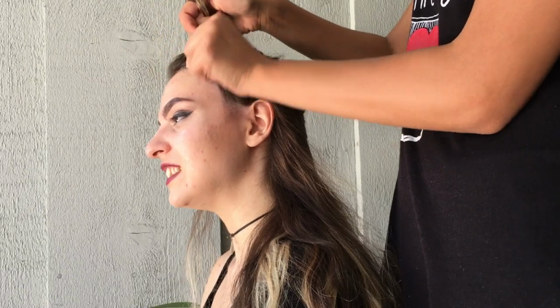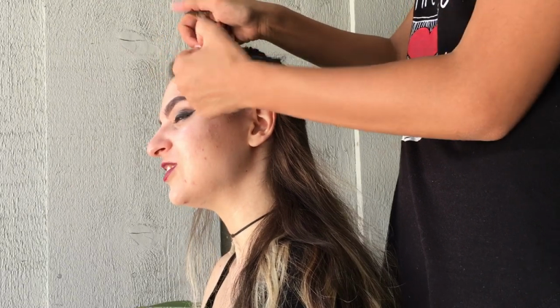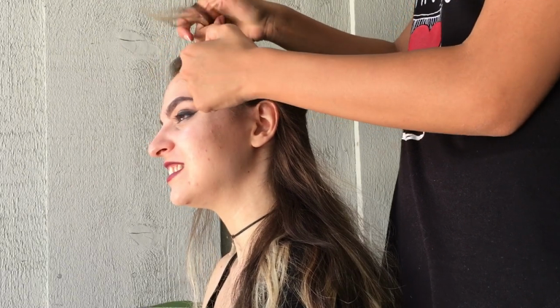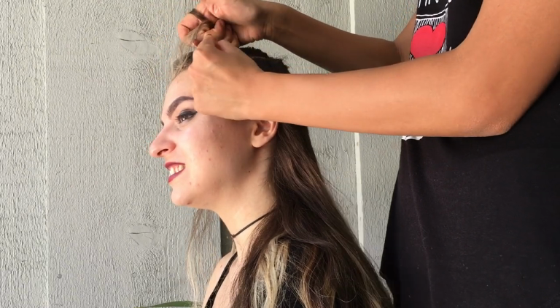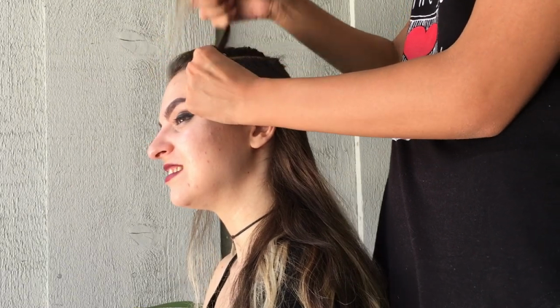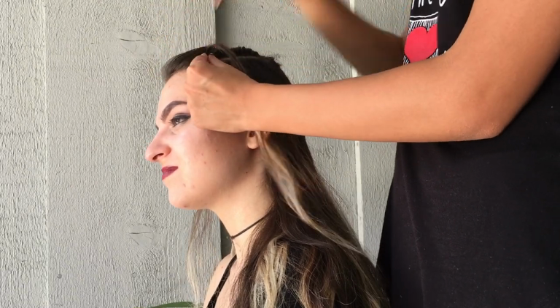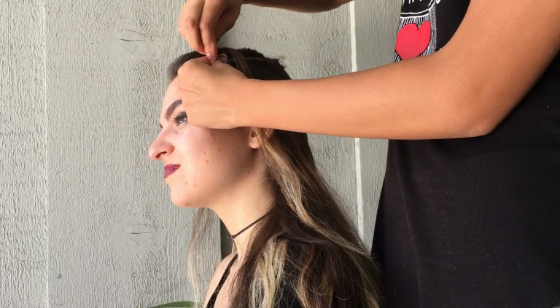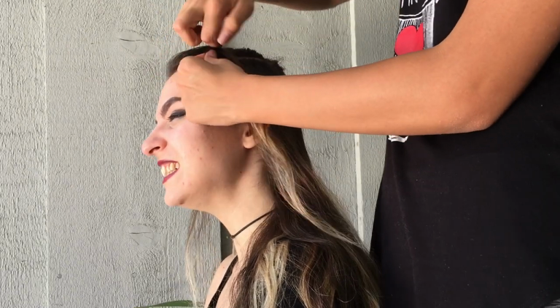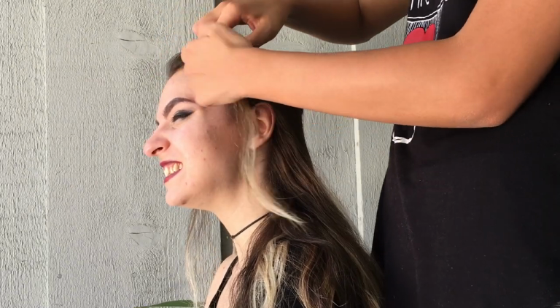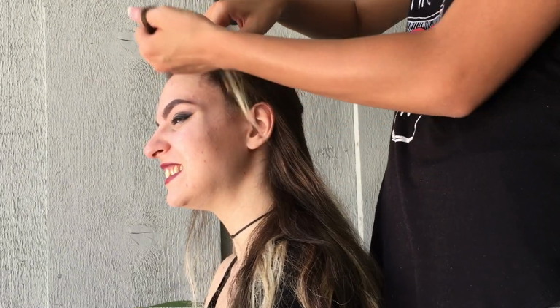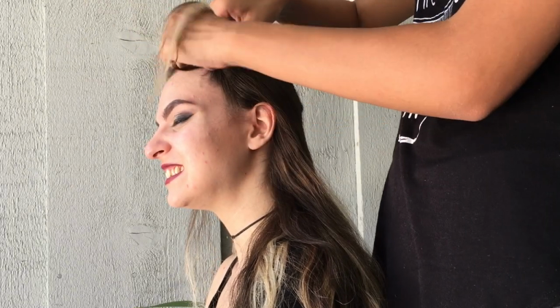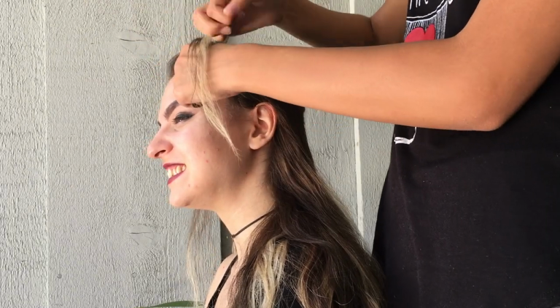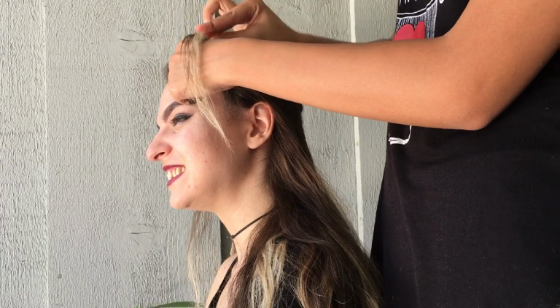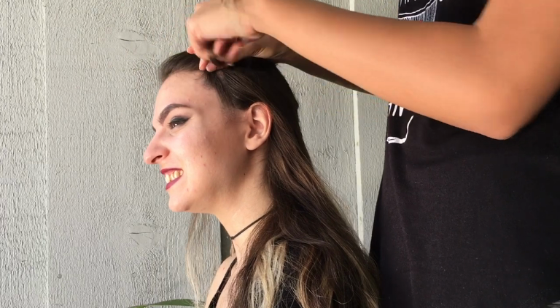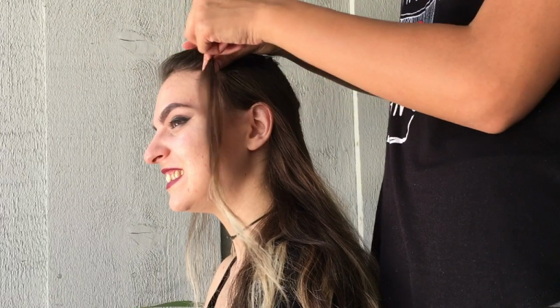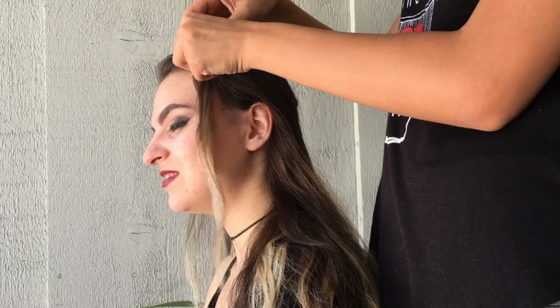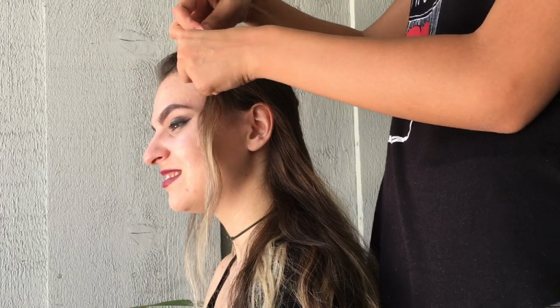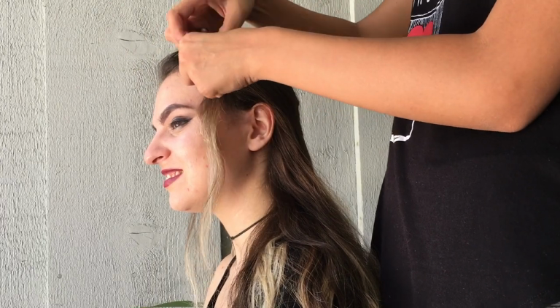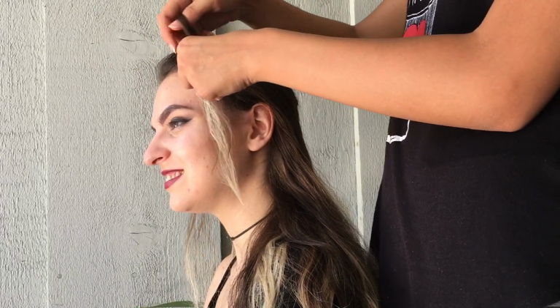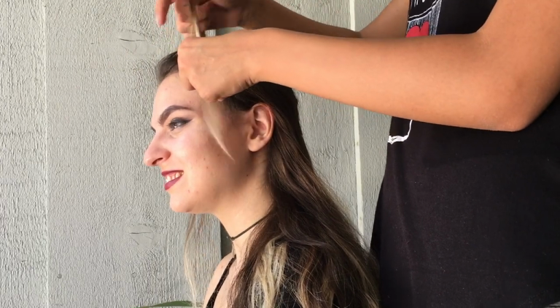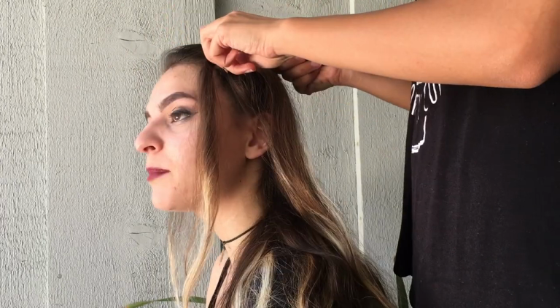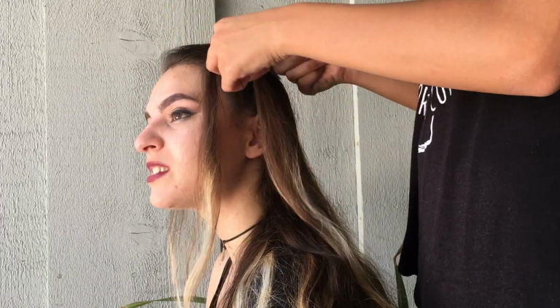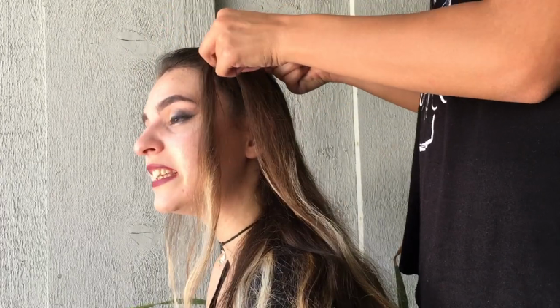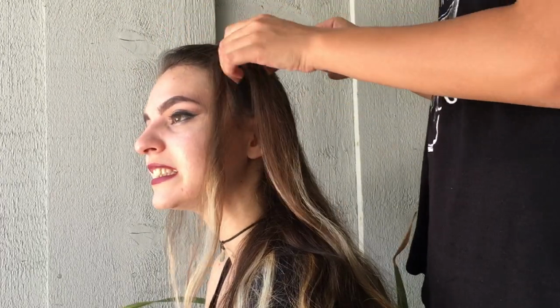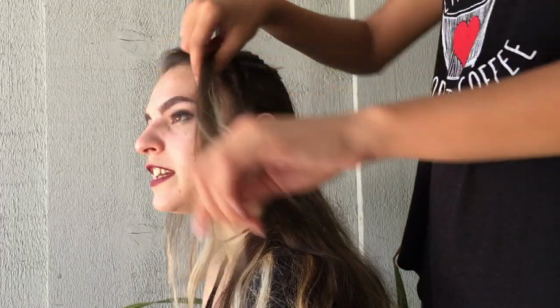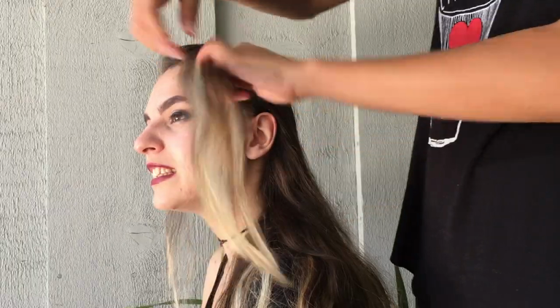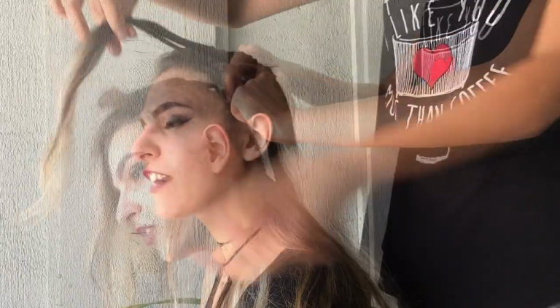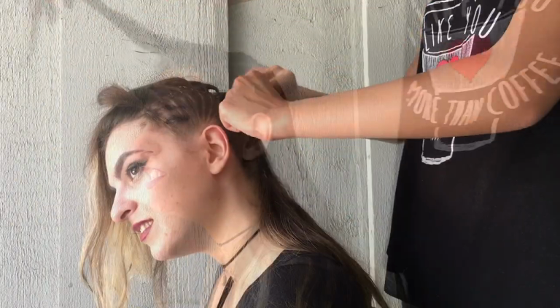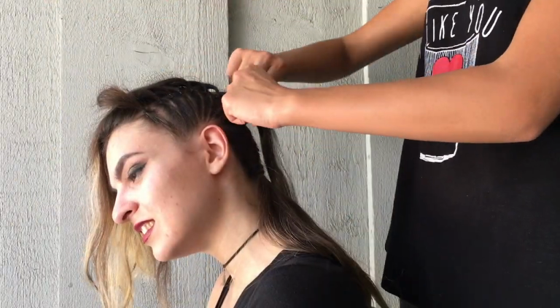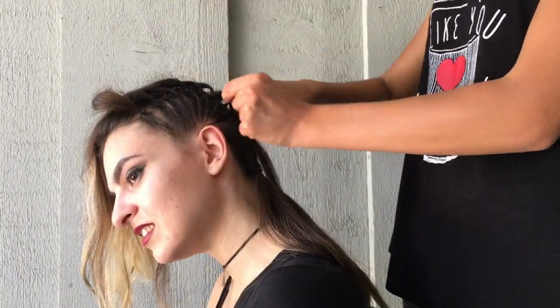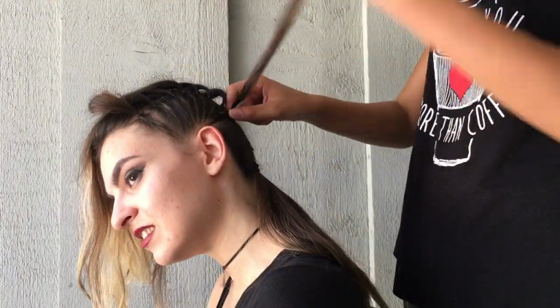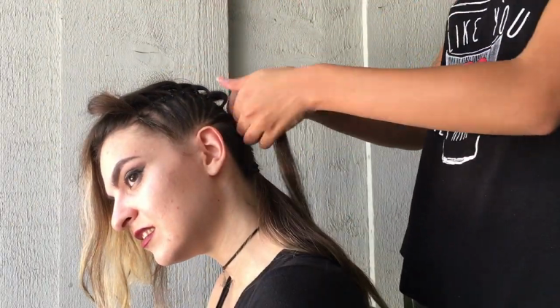Do that for the rest of the hair. Just remember to get small sections, use gel or hairspray to make sure all the baby hairs are out of the way, and use an elastic at the top of each strand.